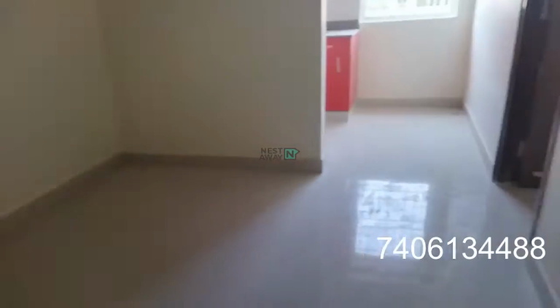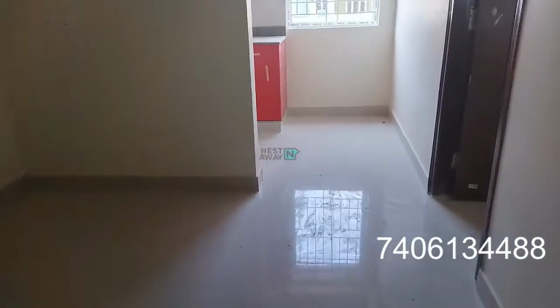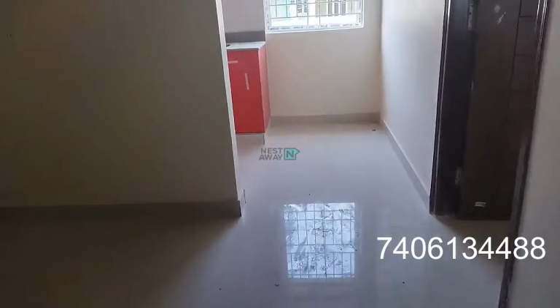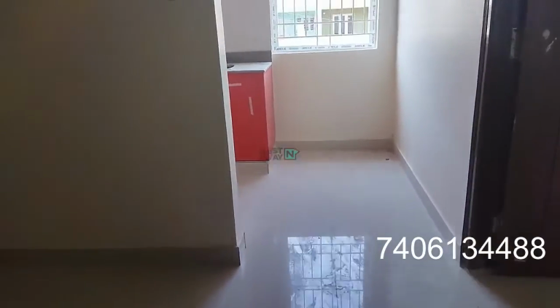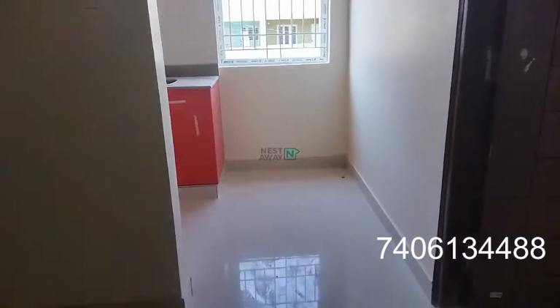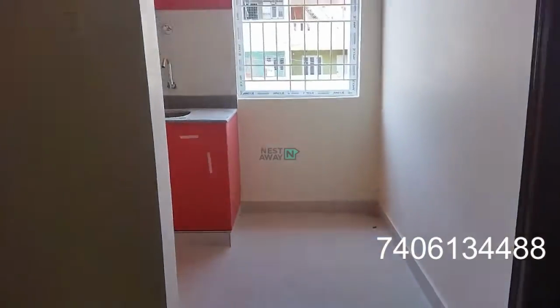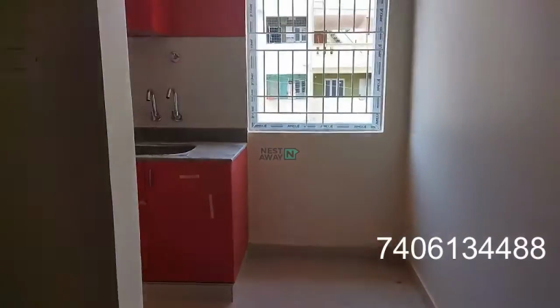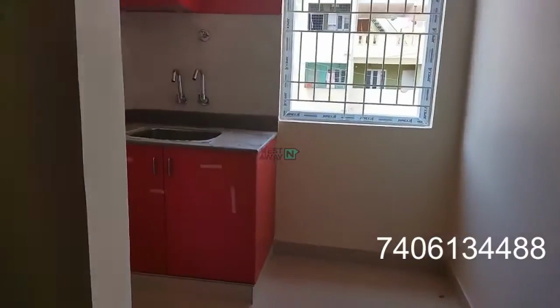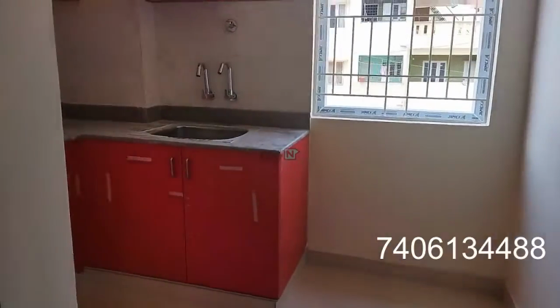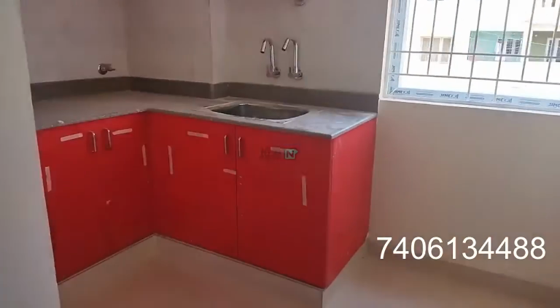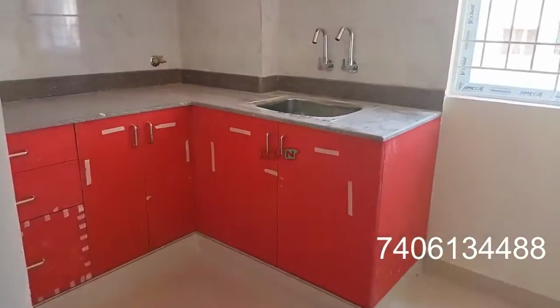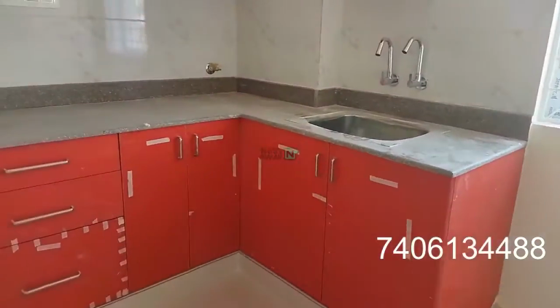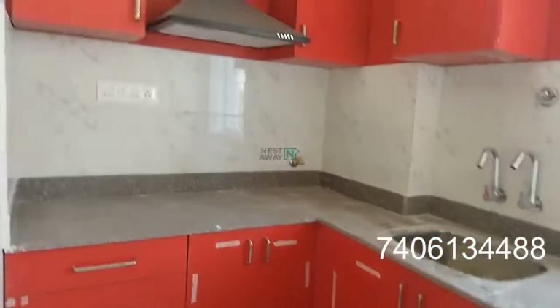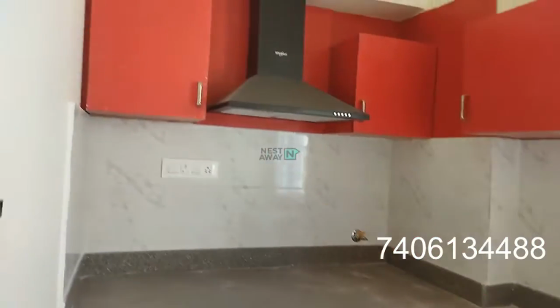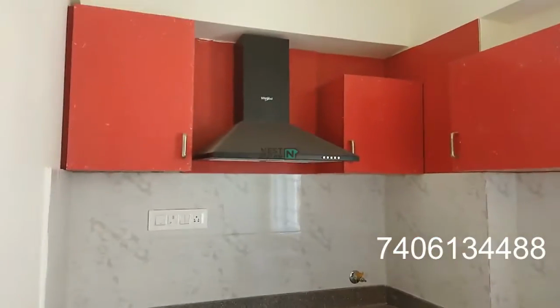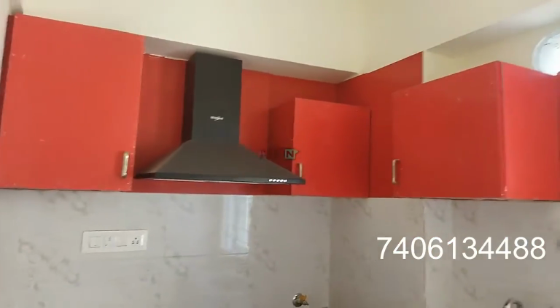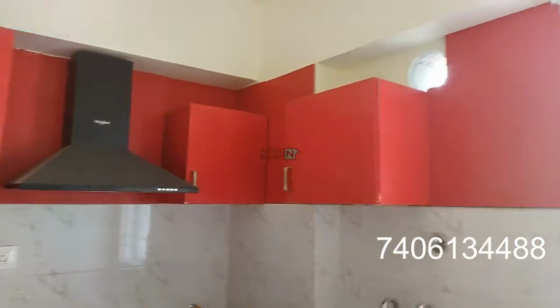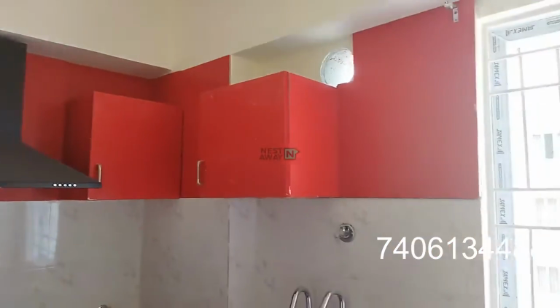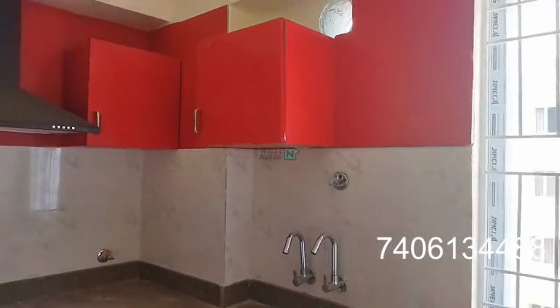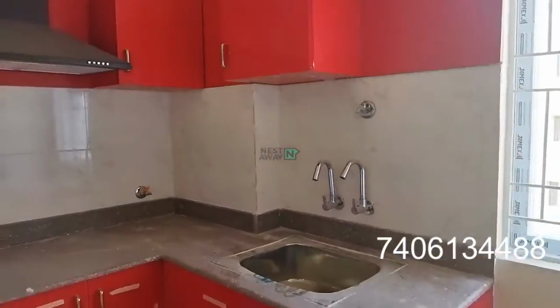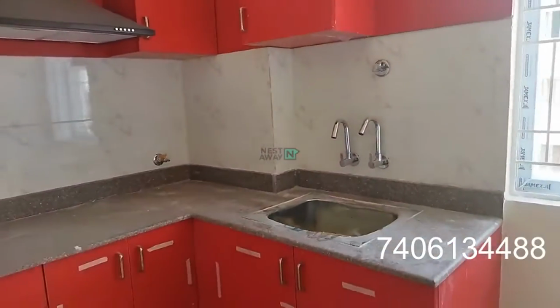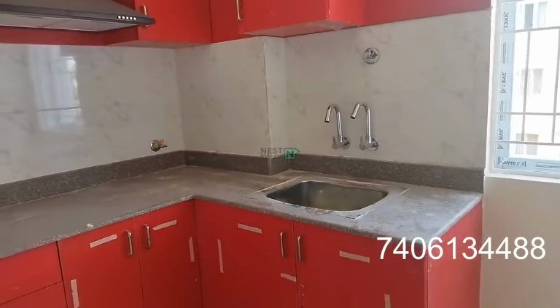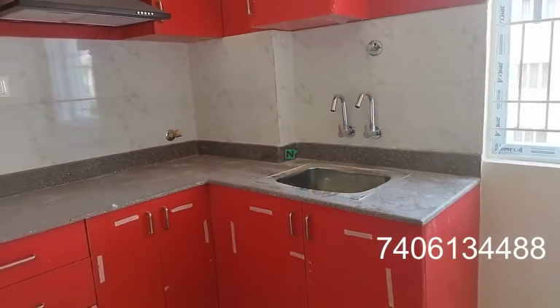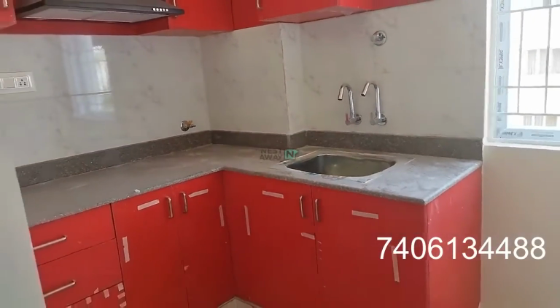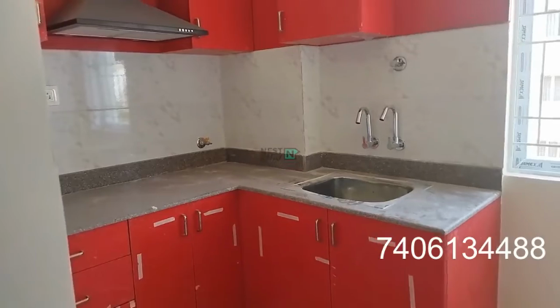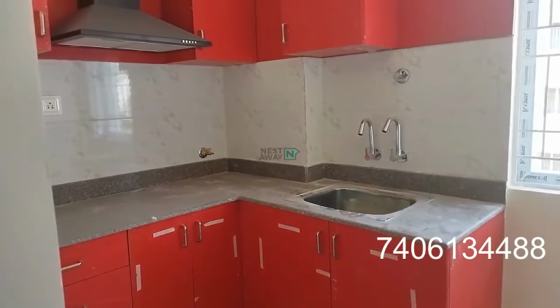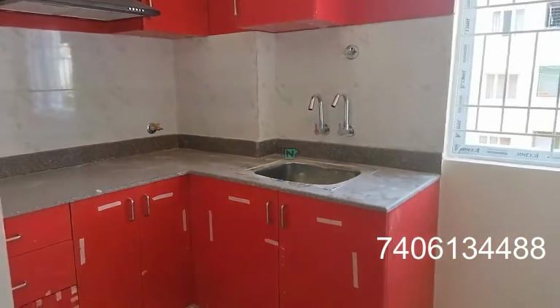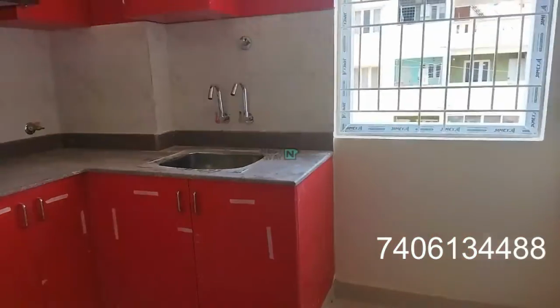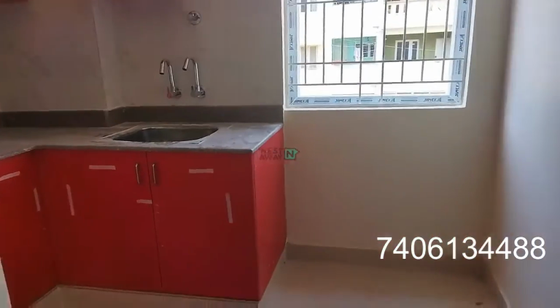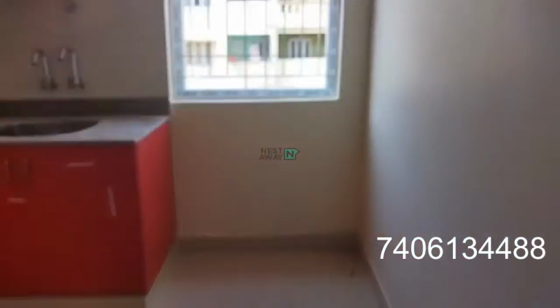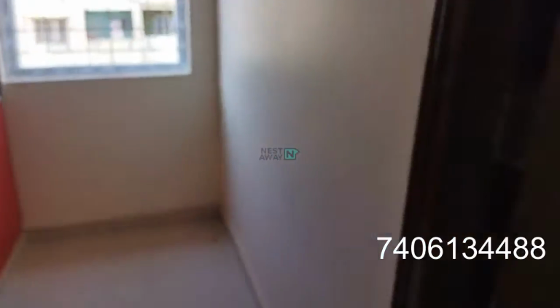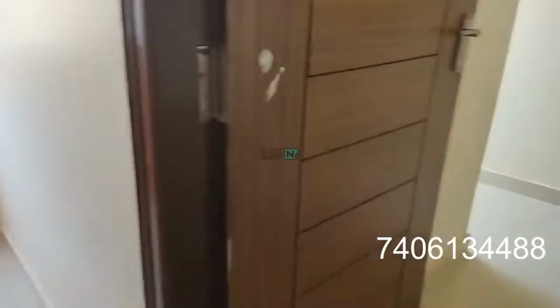The kitchen is a modular kitchen, colorful kitchen, with gas pipeline and everything.